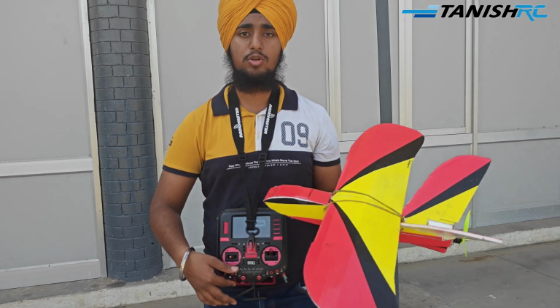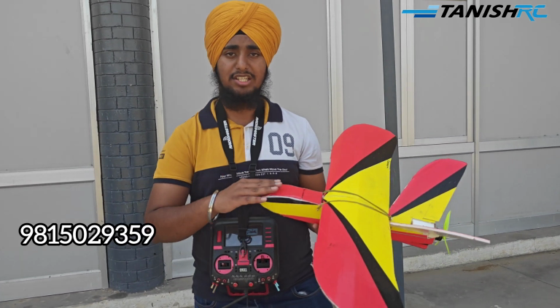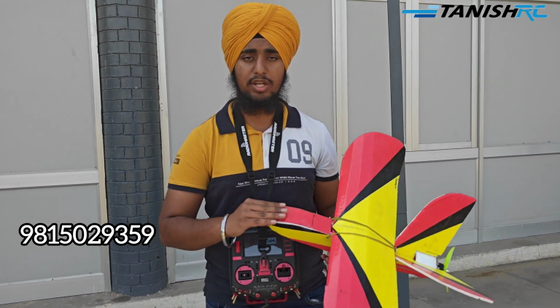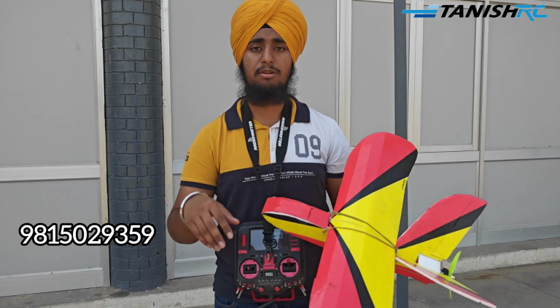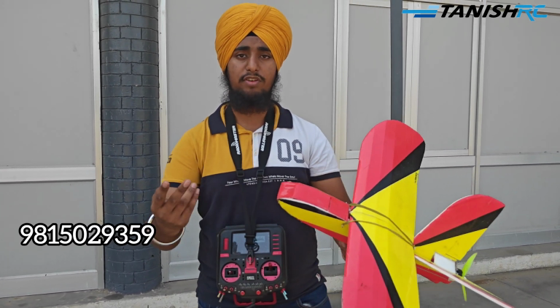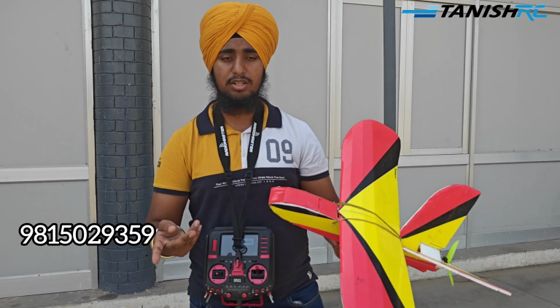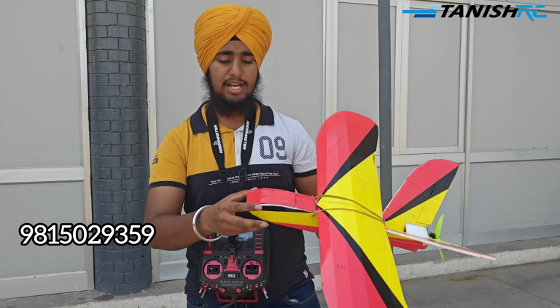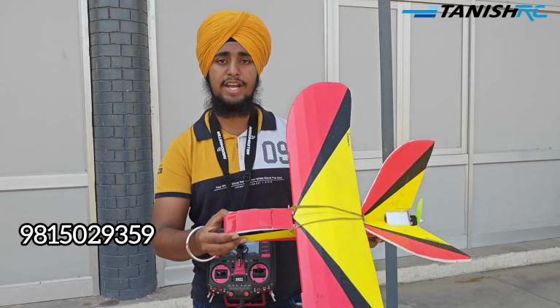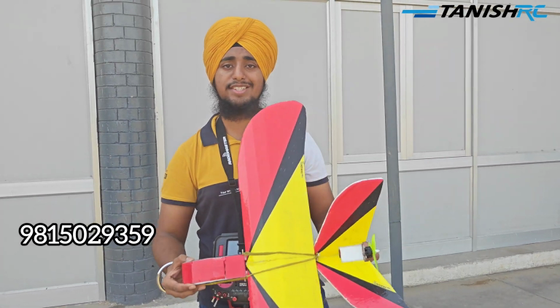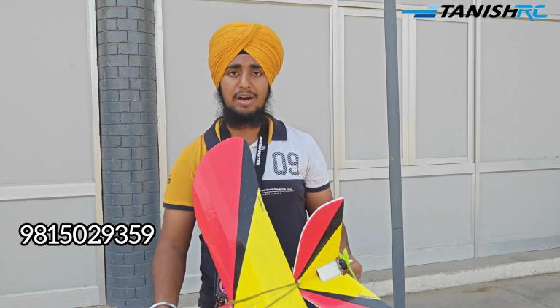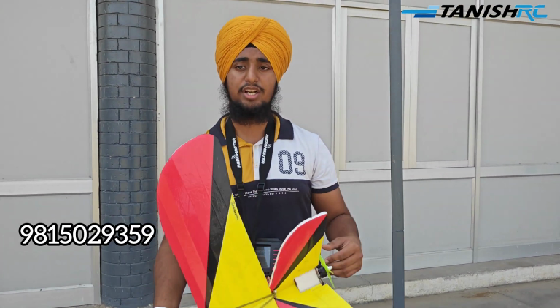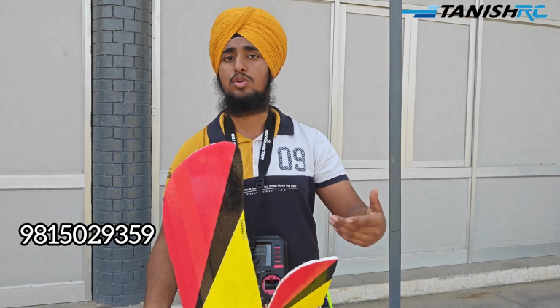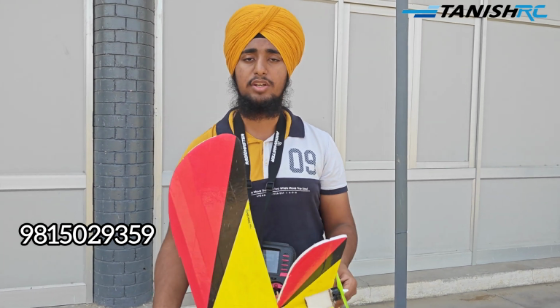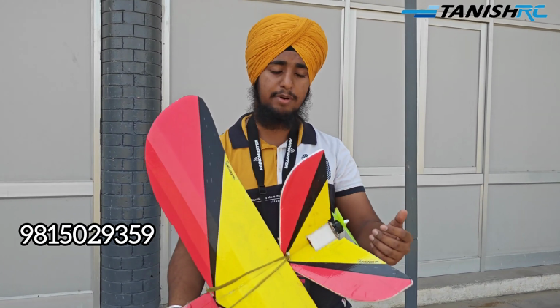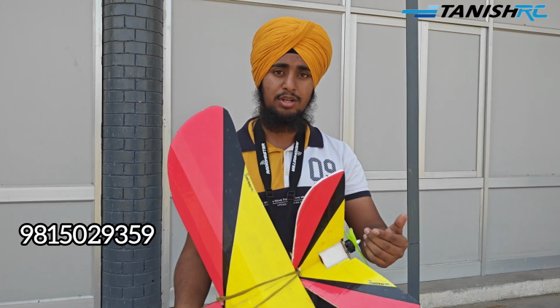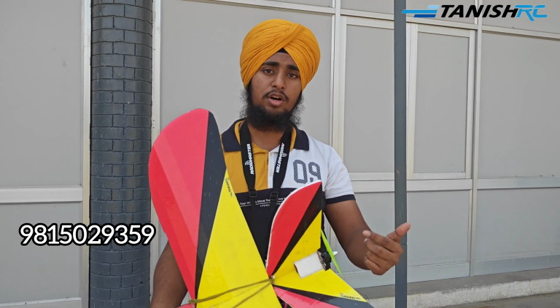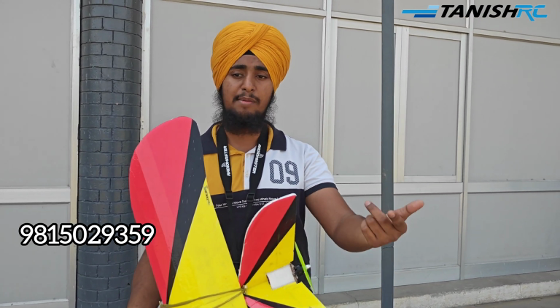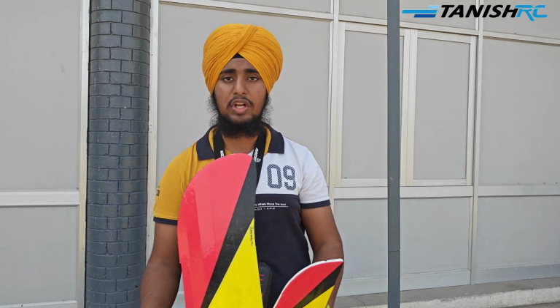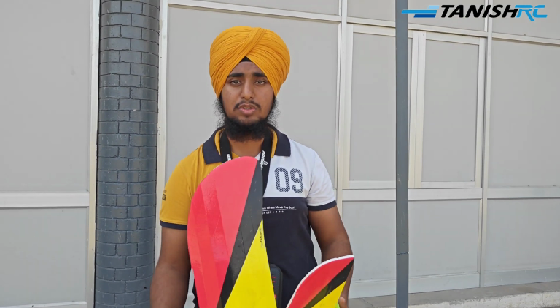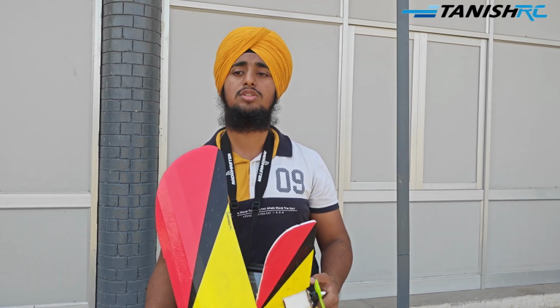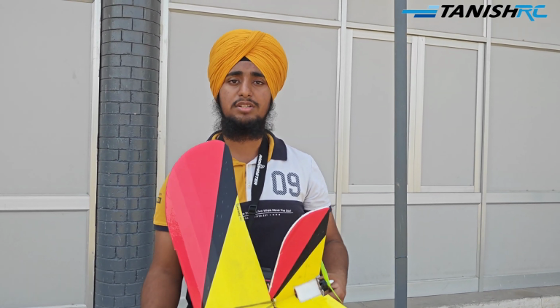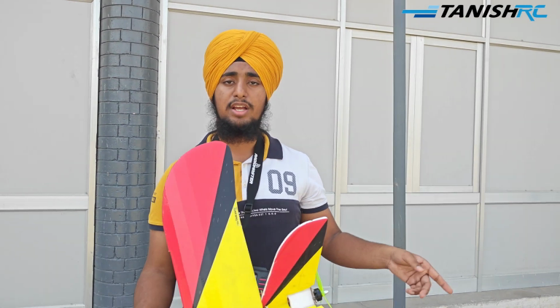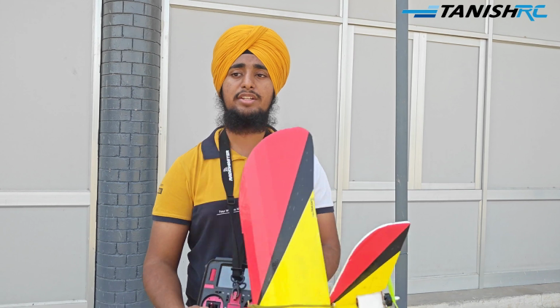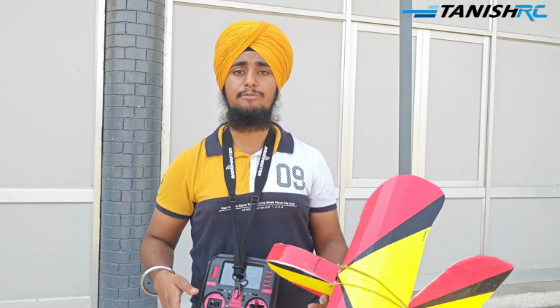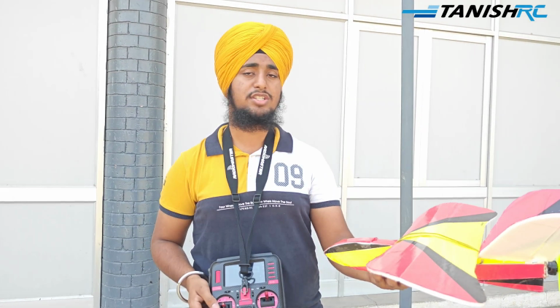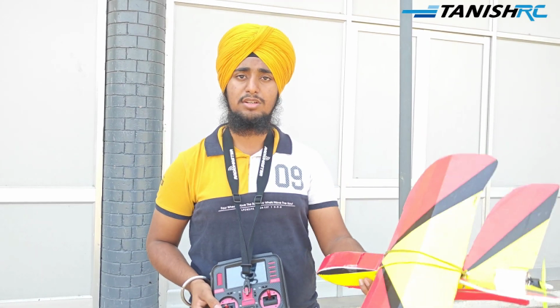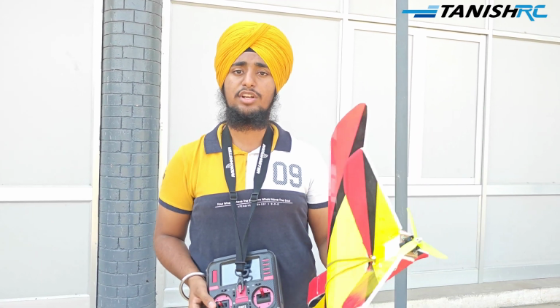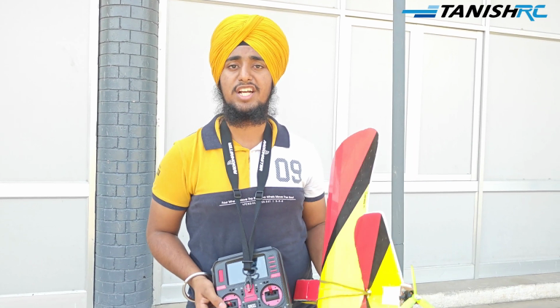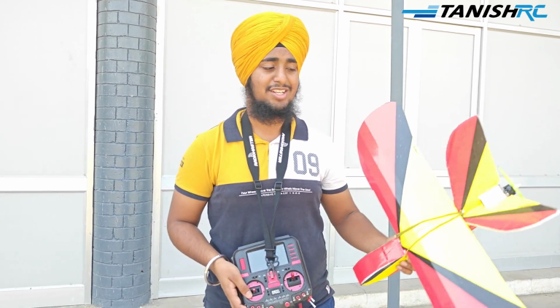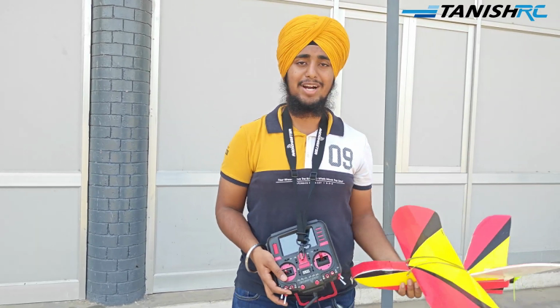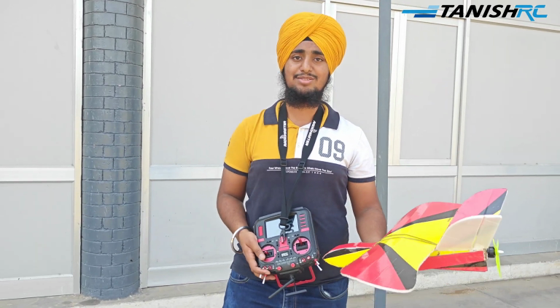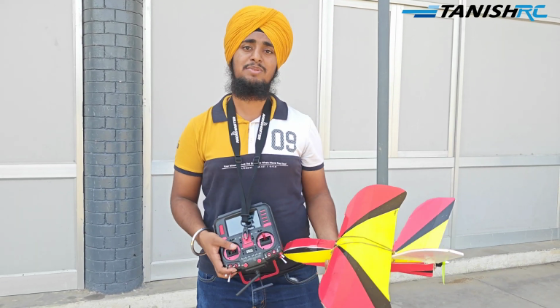If you want to buy this plane you can contact me on the given number and you will get the laser-cut parts. If you want to make your own plane you can order from Amazon.in - it's also available there and the link will be in the description. So guys, let's fly this plane now.